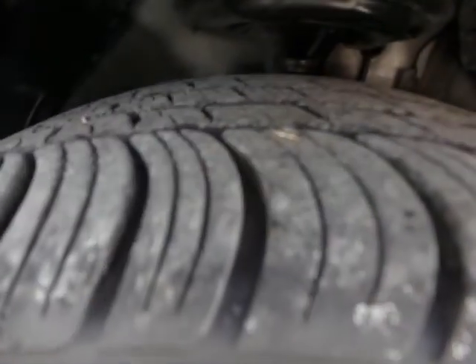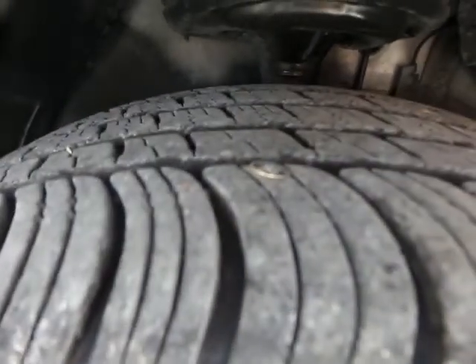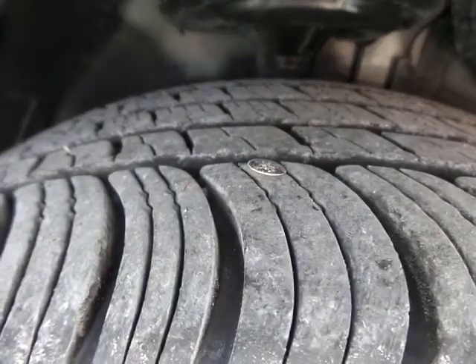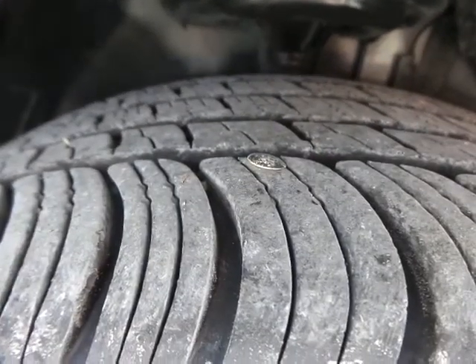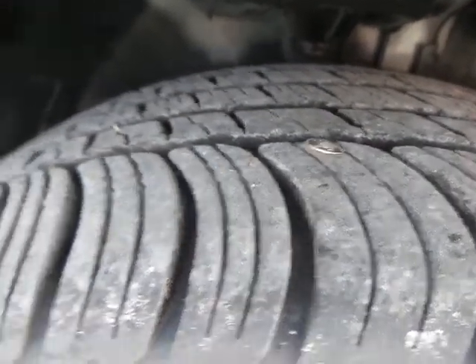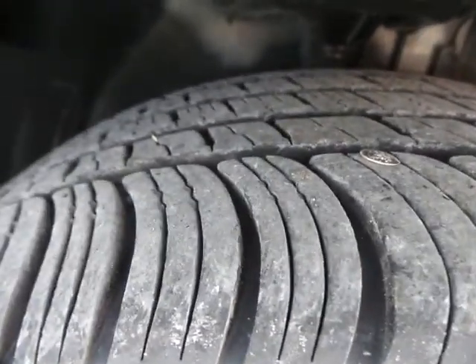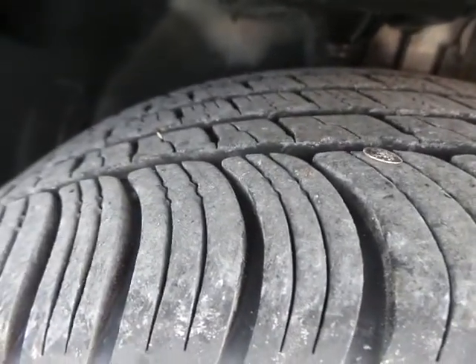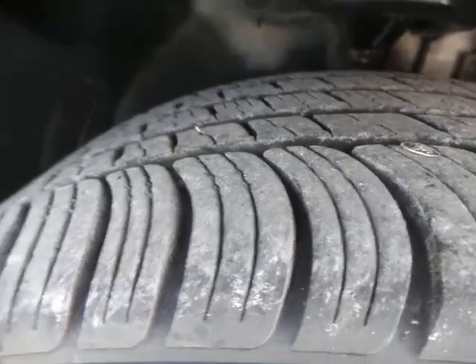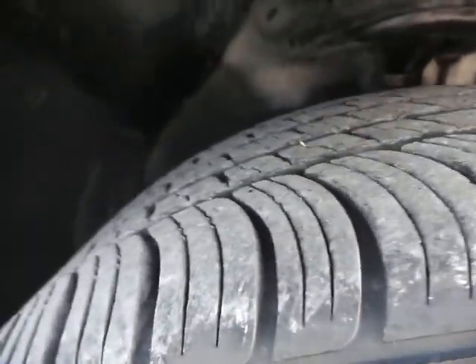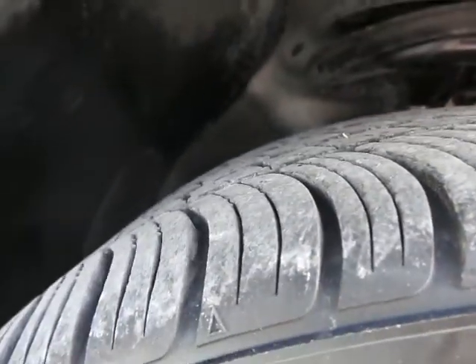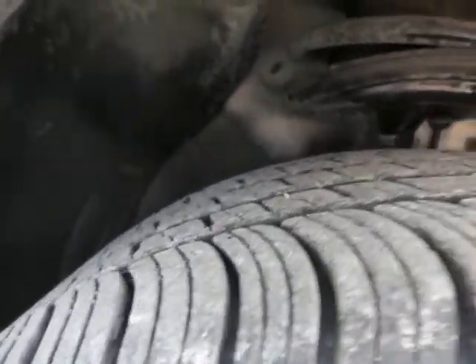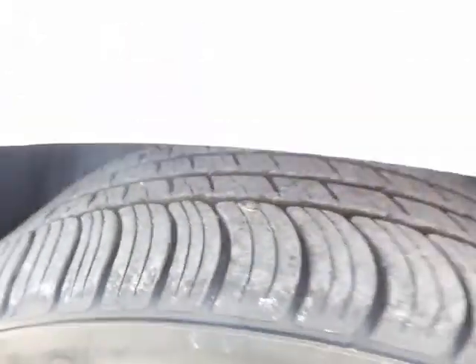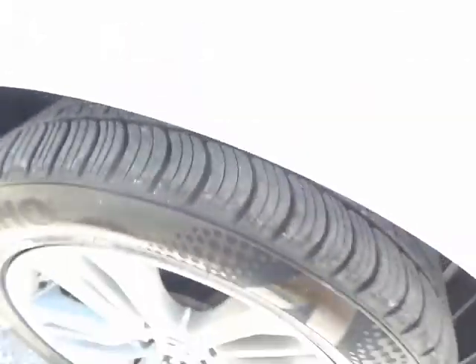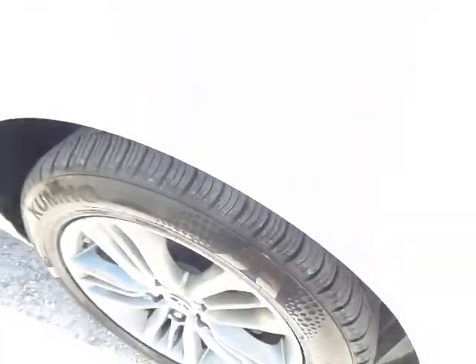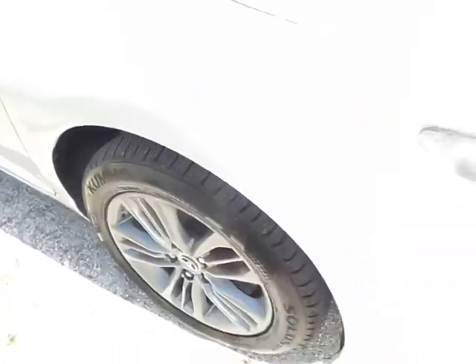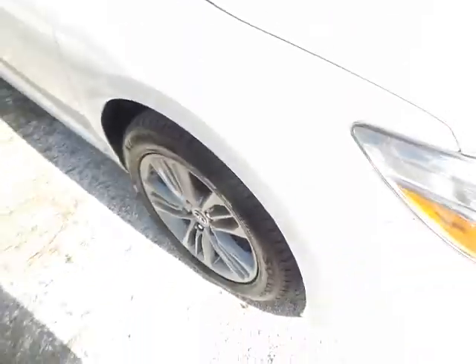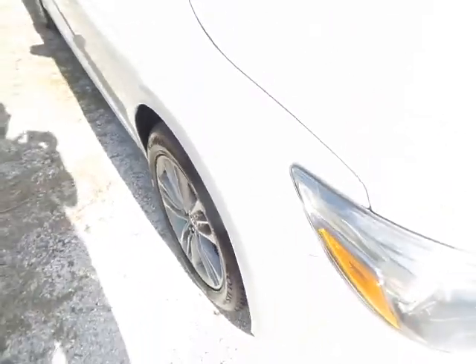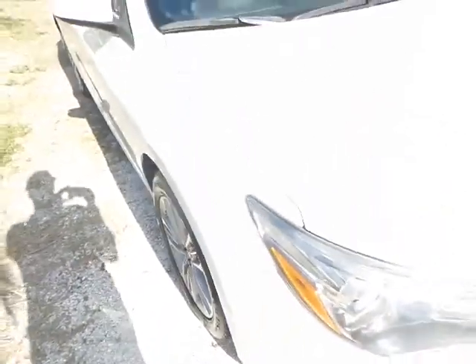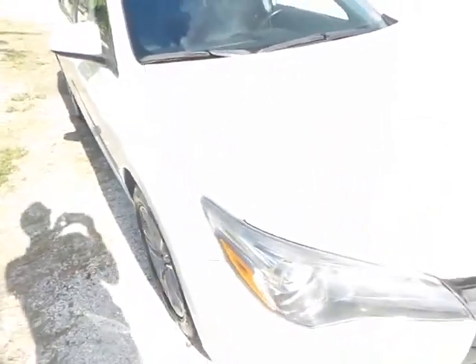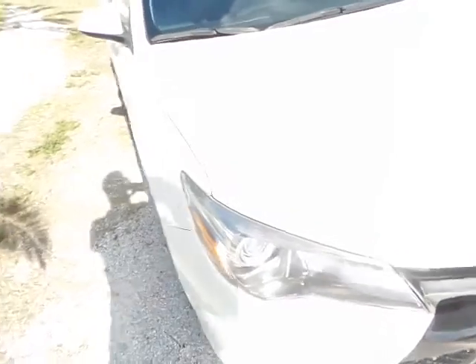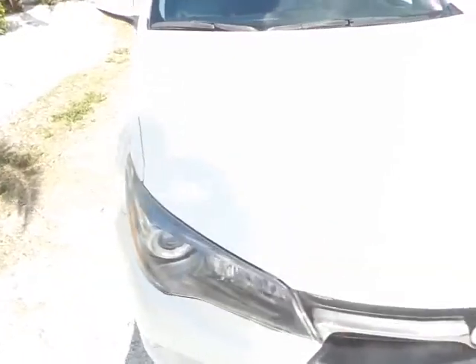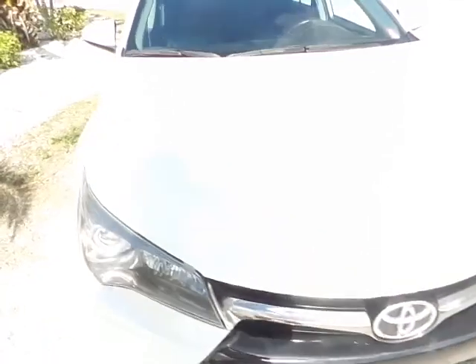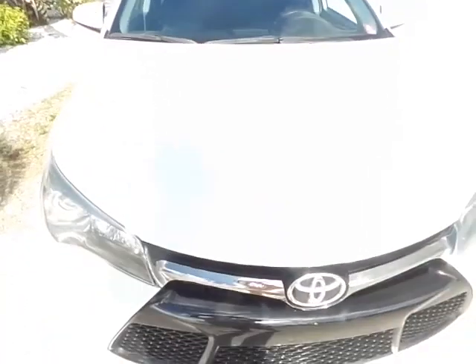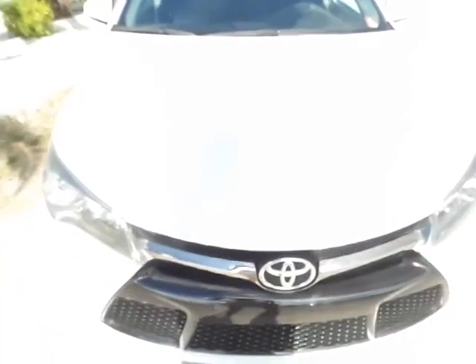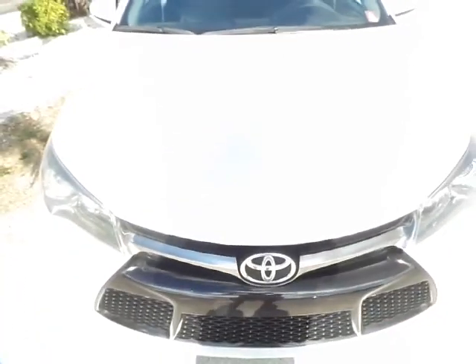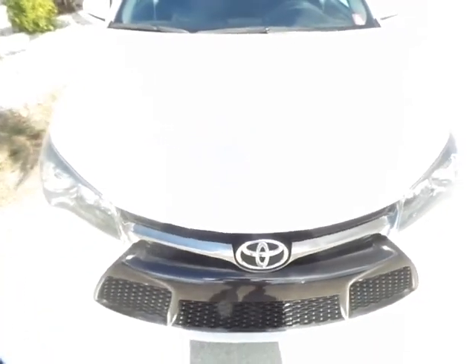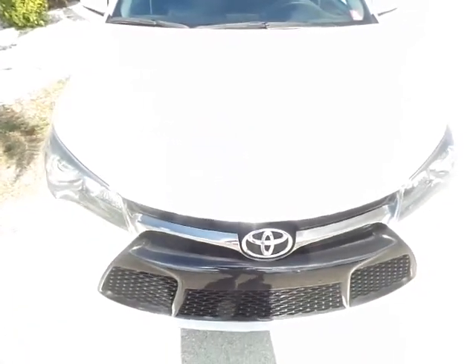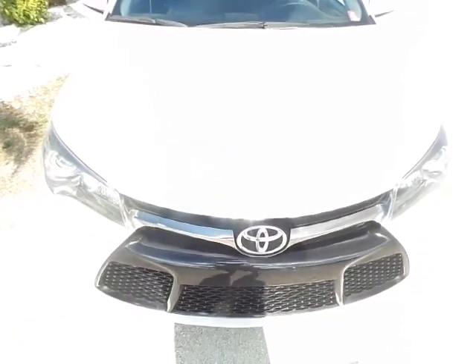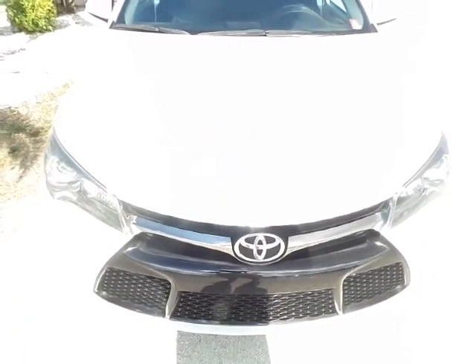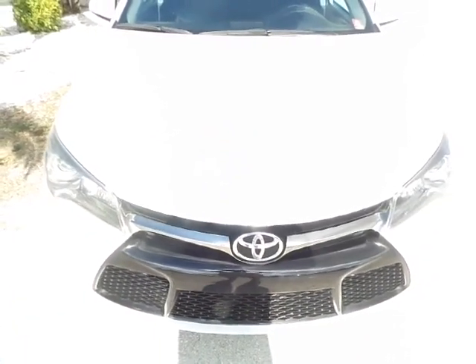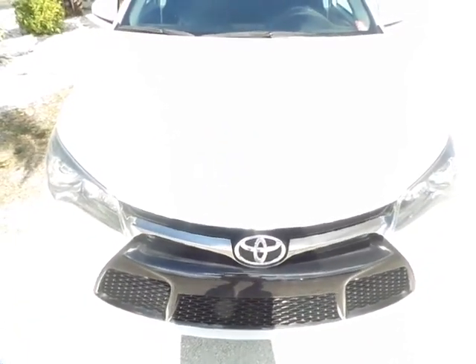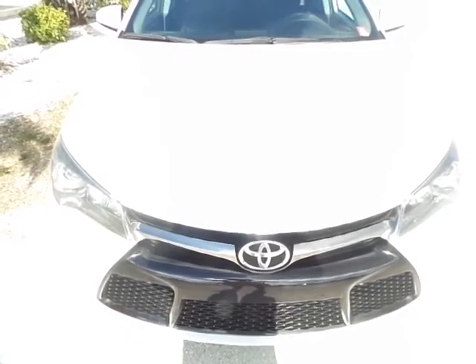All this Camry needs is some tinted windows. Now what I'm going to do is place it on a brief hold and open up the hood.